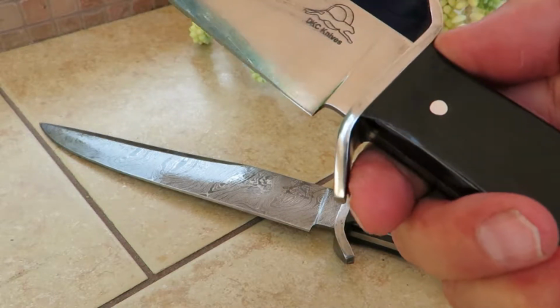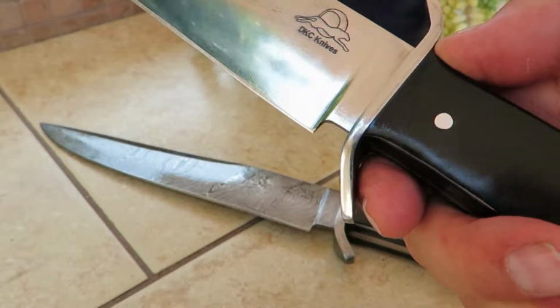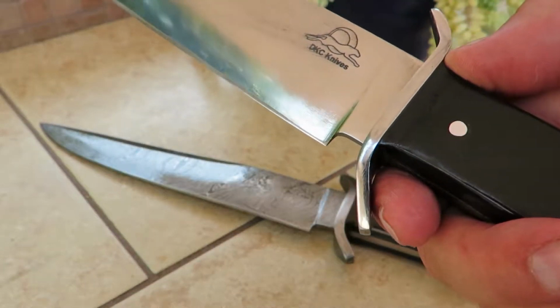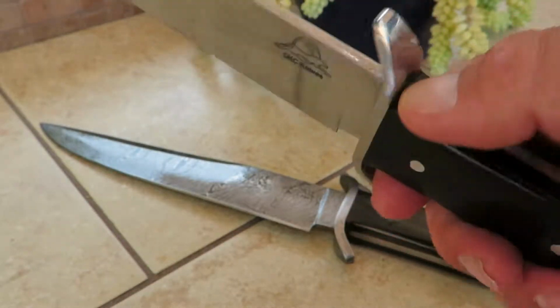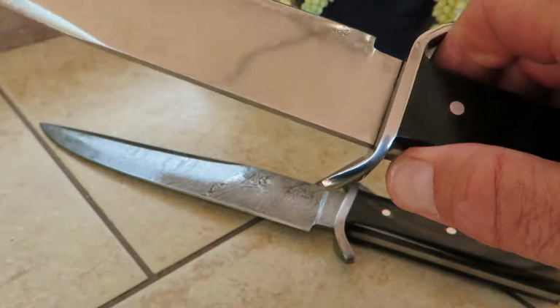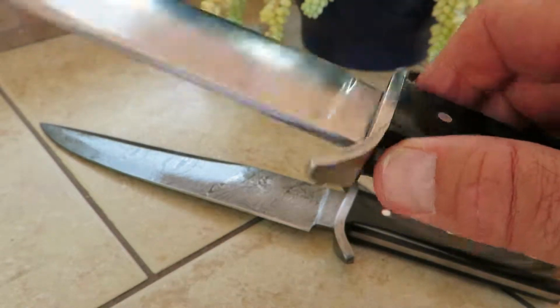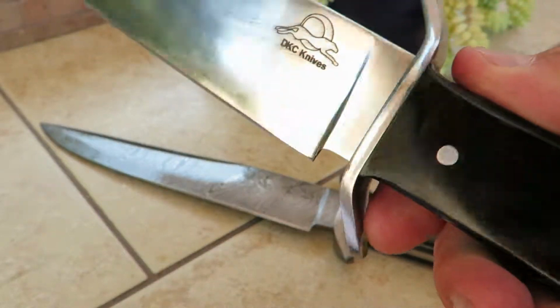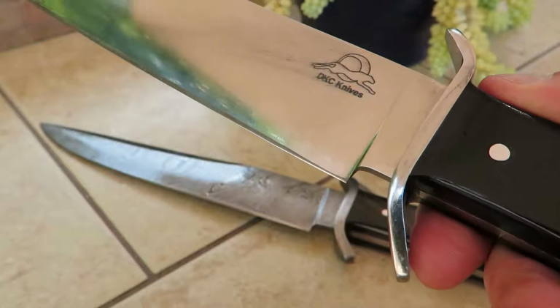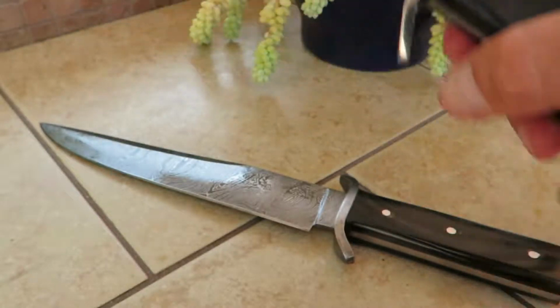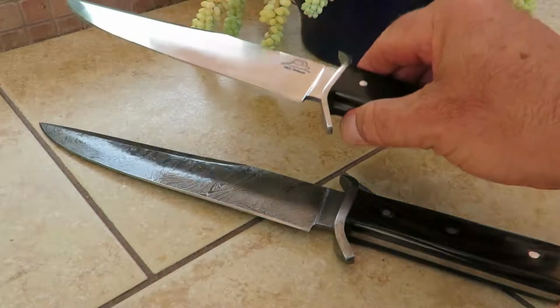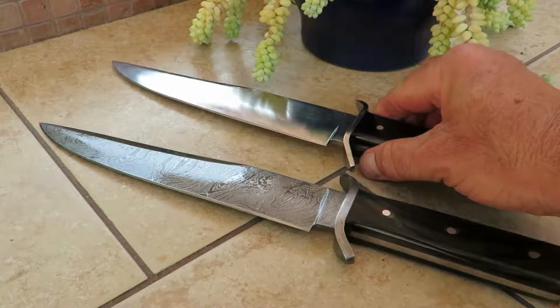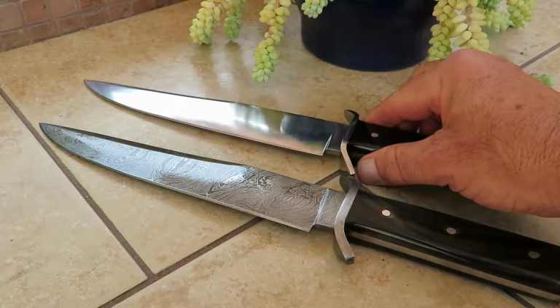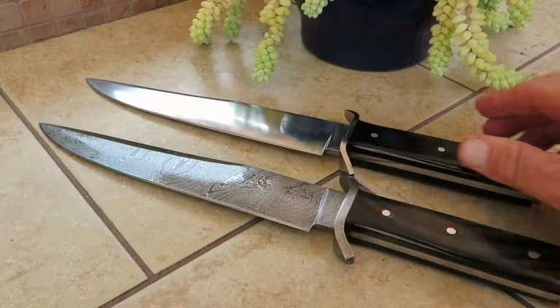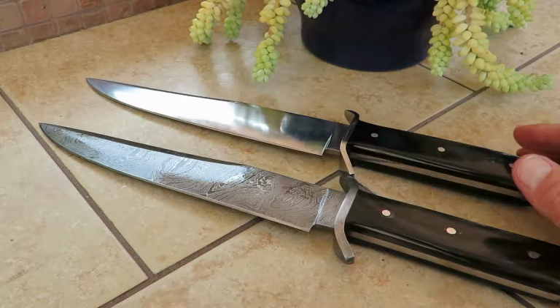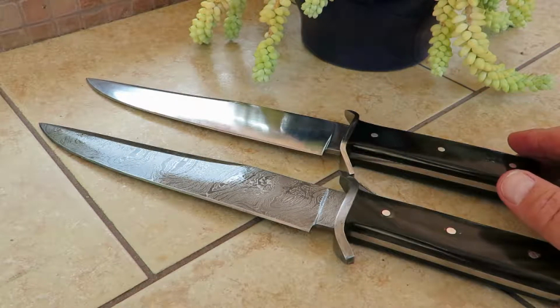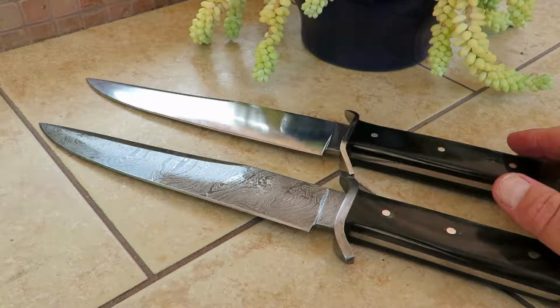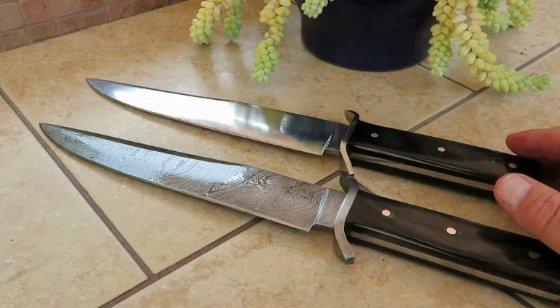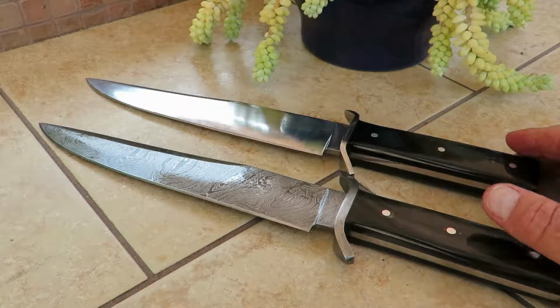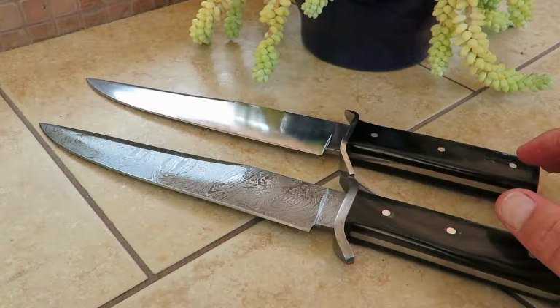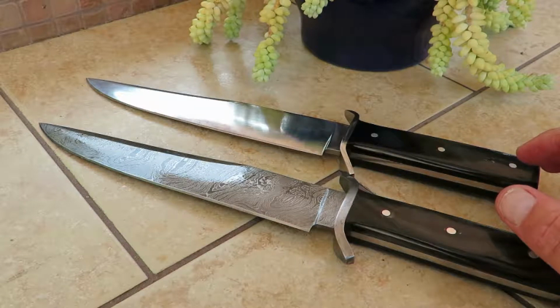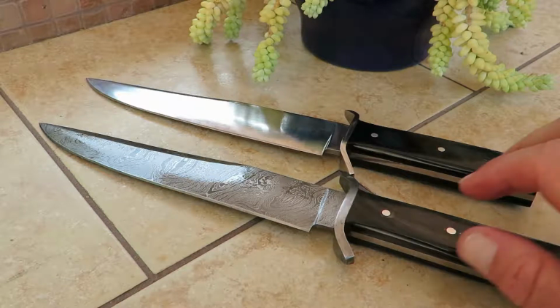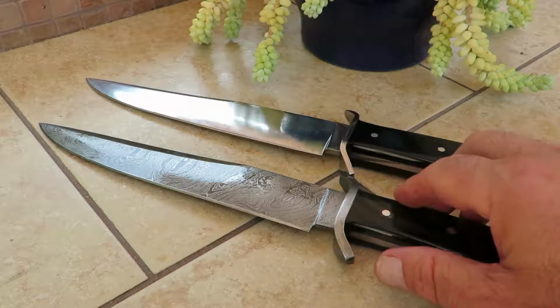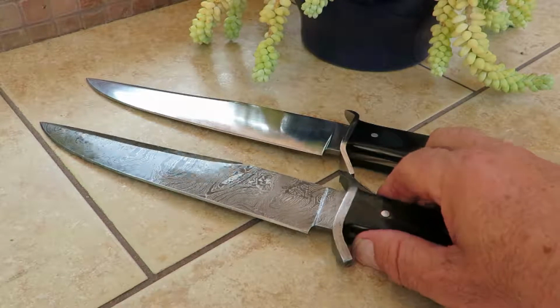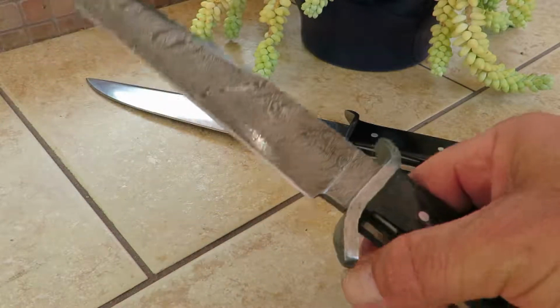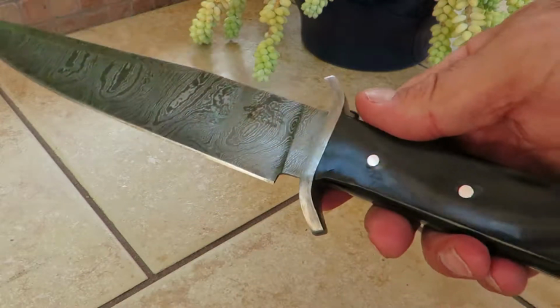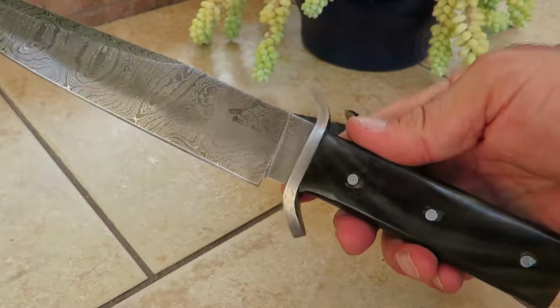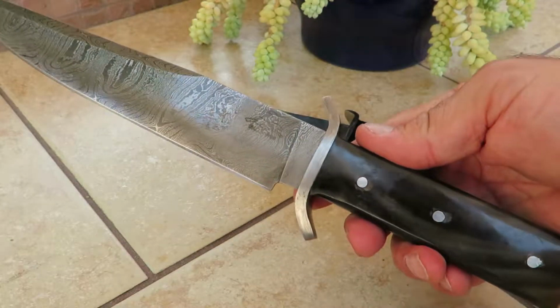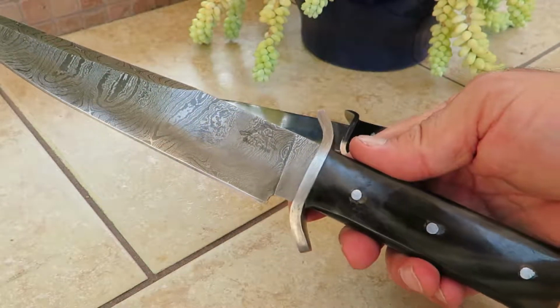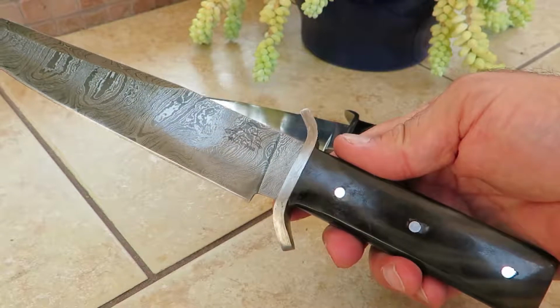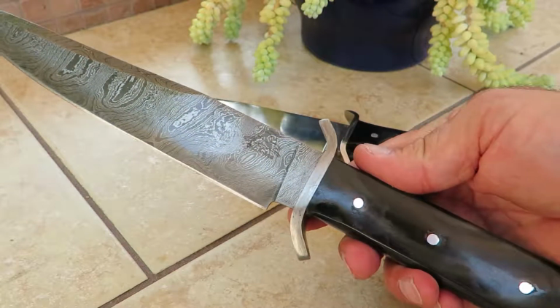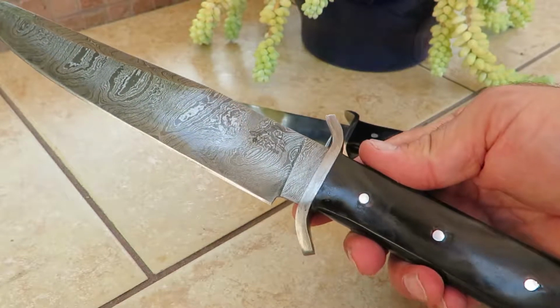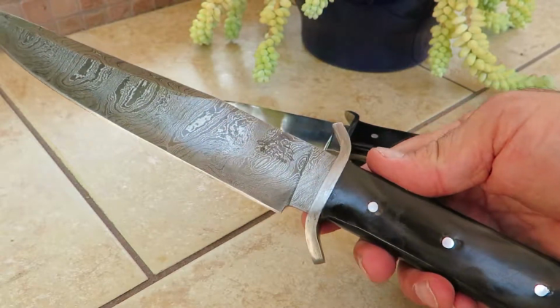You can feel the same thing with the 440C stainless steel — gorgeous piece. So we offer that in two flavors. Again, that's the Arula, the DKC 839. Check it out at our website, DKCknives.com.